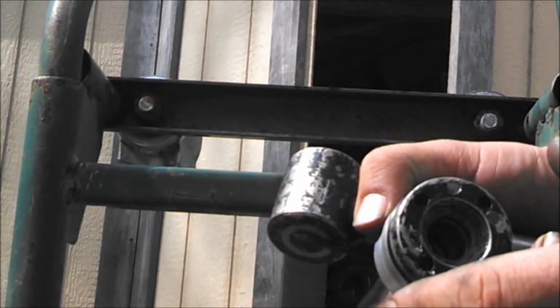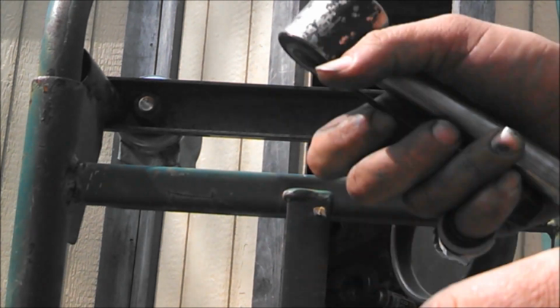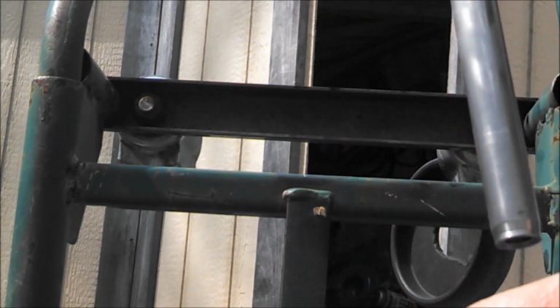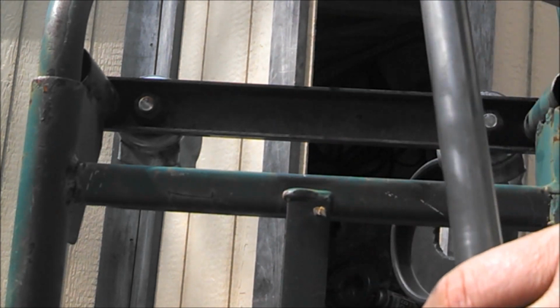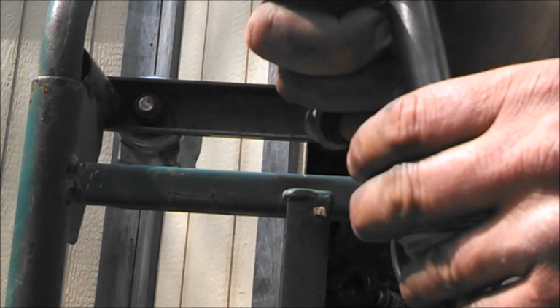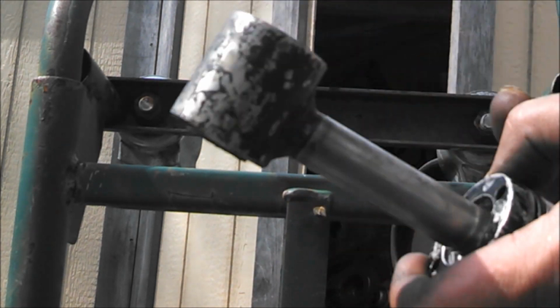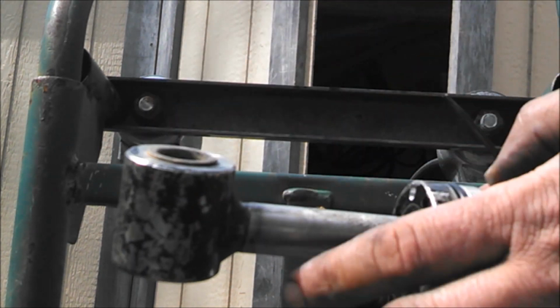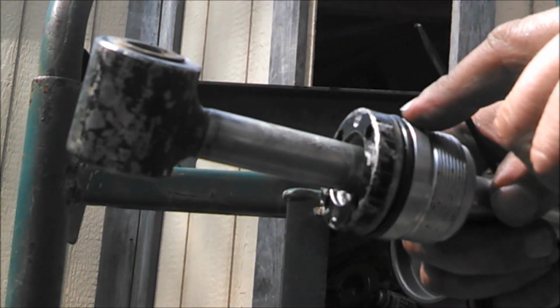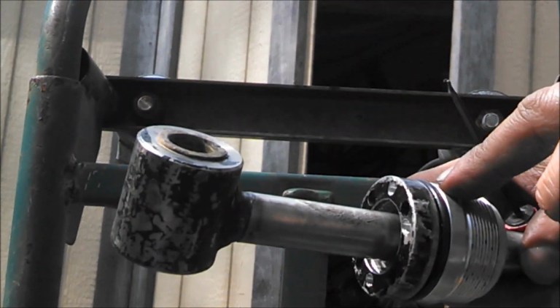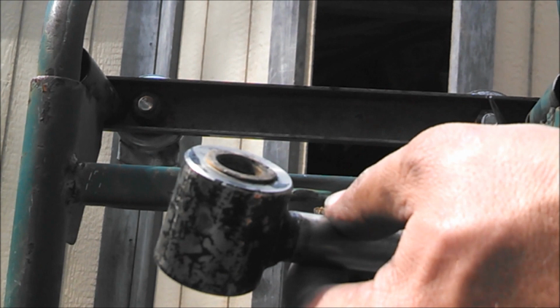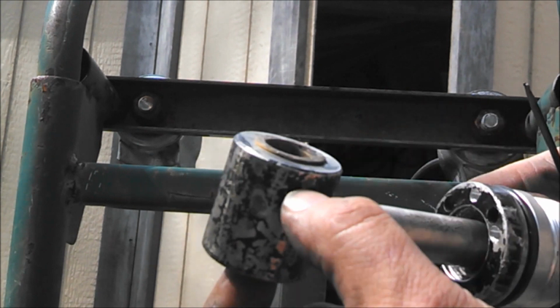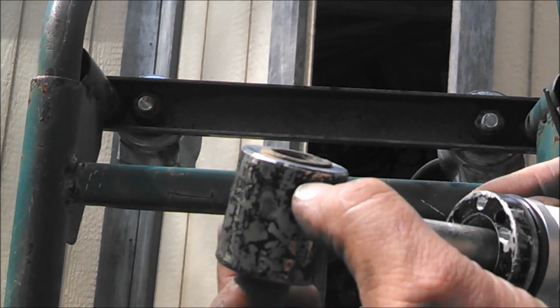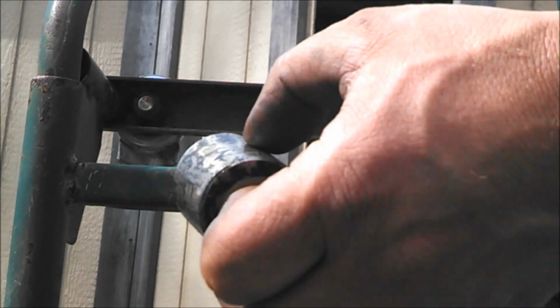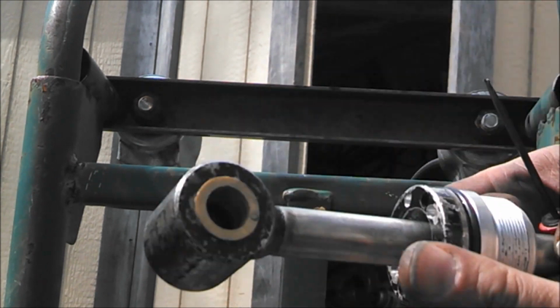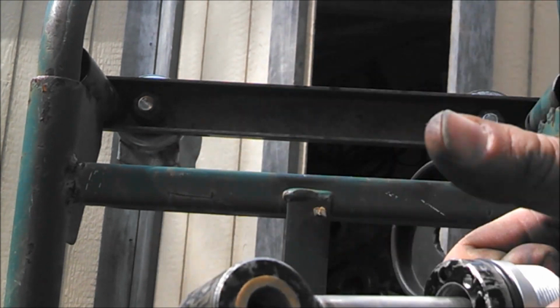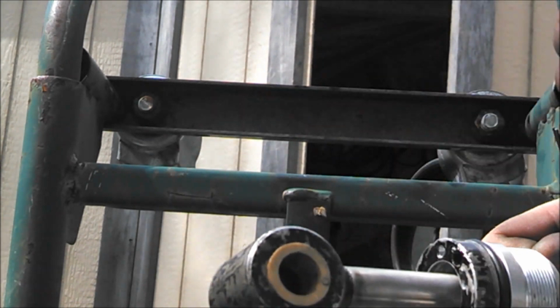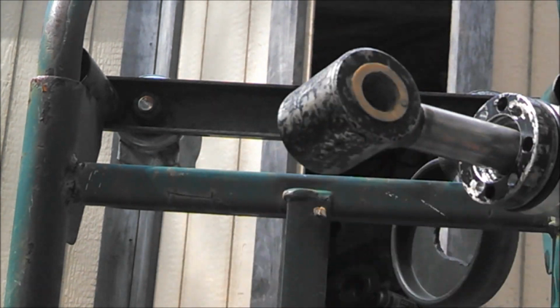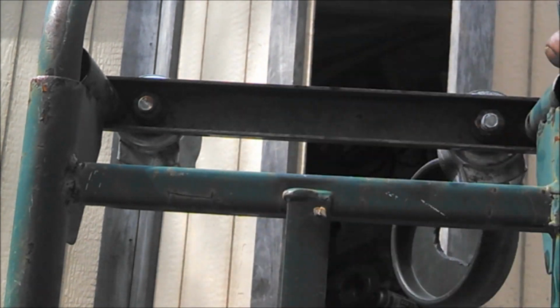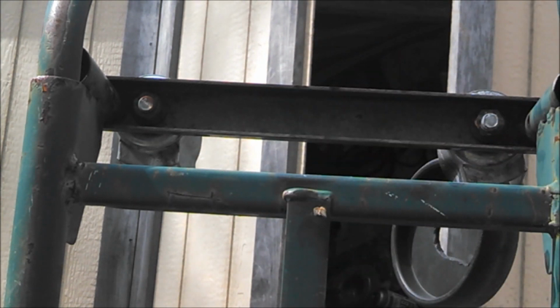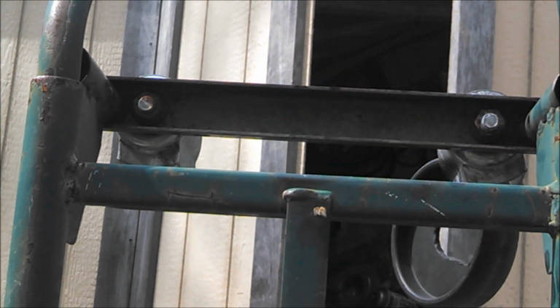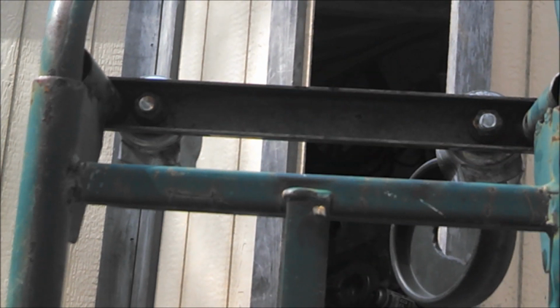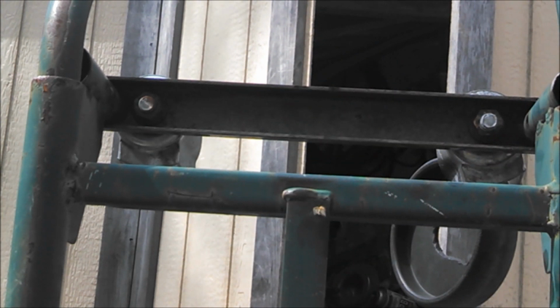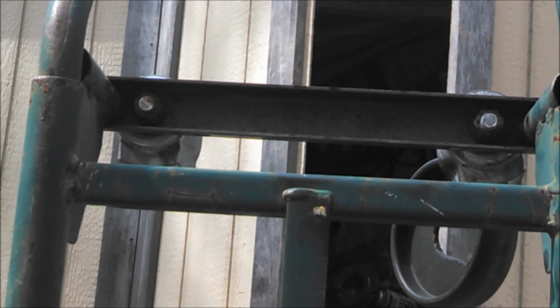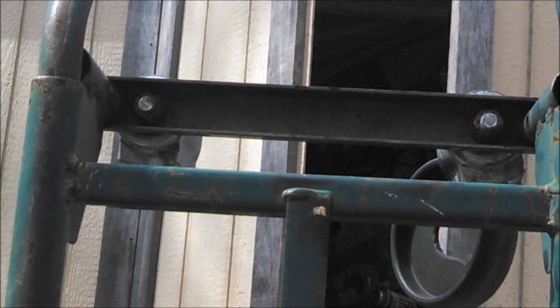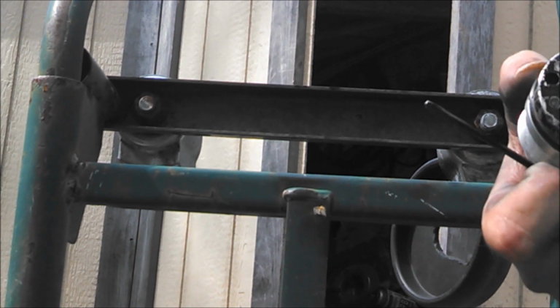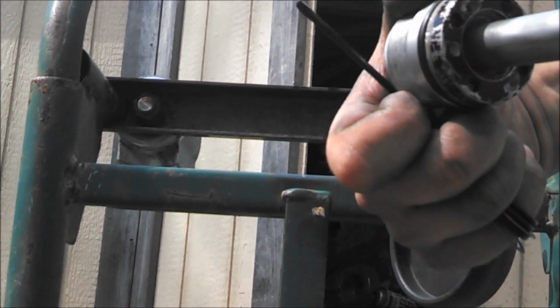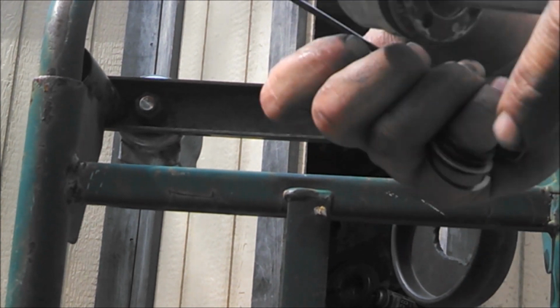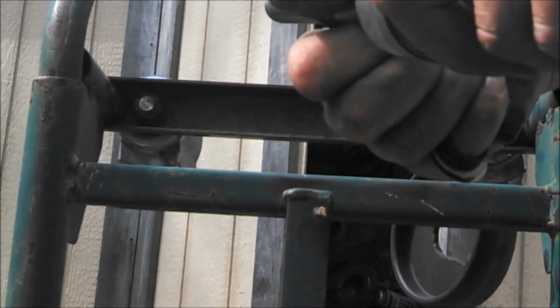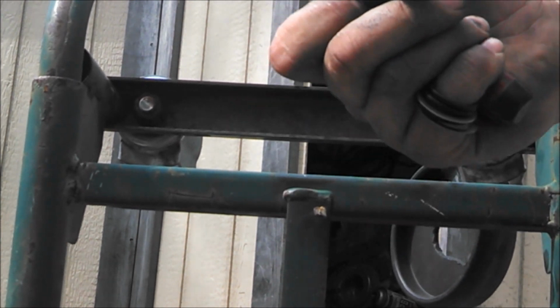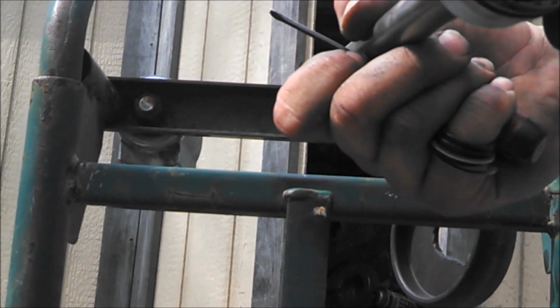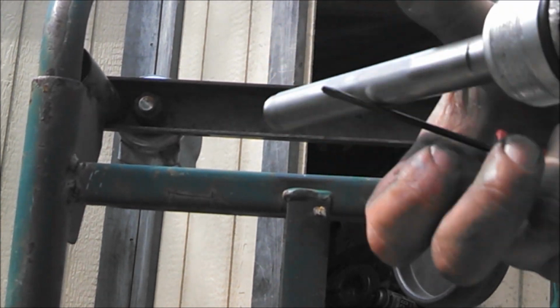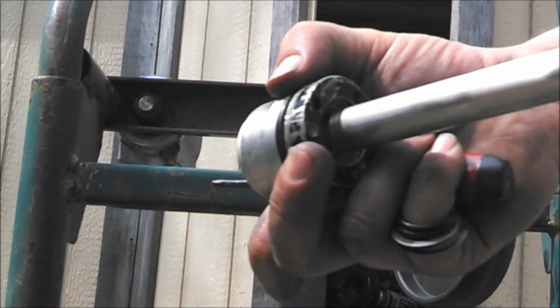When I went to take it apart, it was frozen to the shaft, so when I spun the shaft it came off with it. We've cleaned it up, it goes on there nice and smooth, there's no more binding.